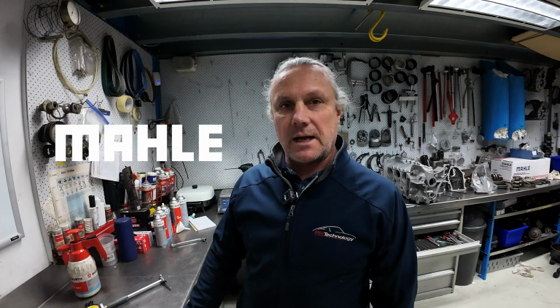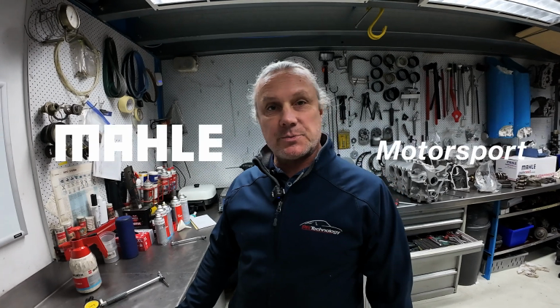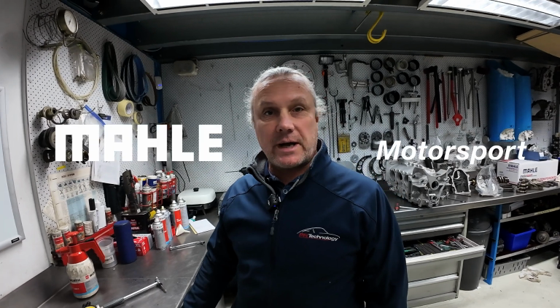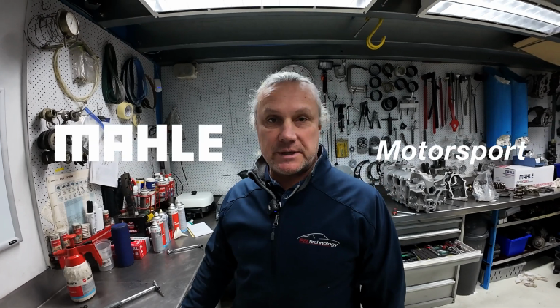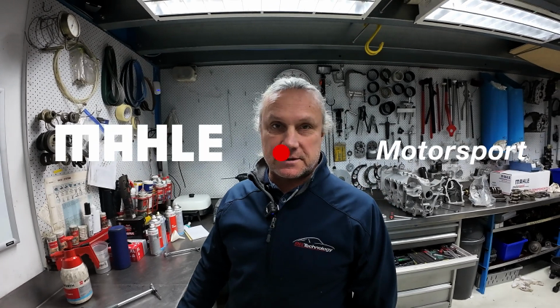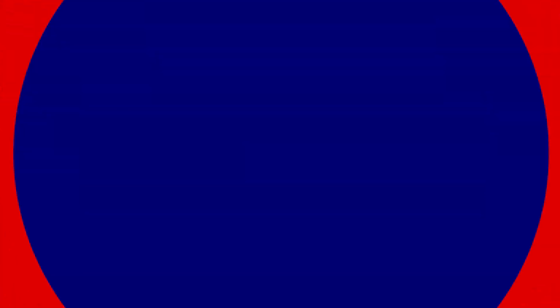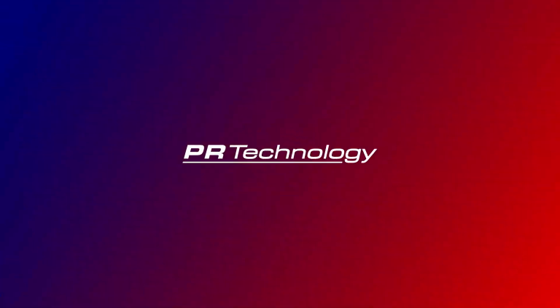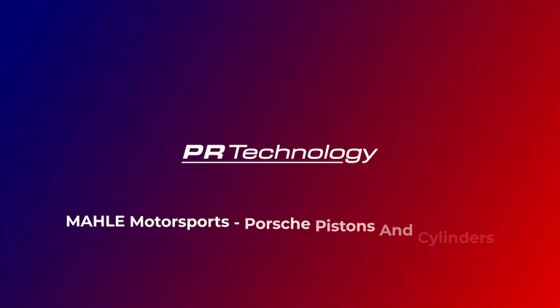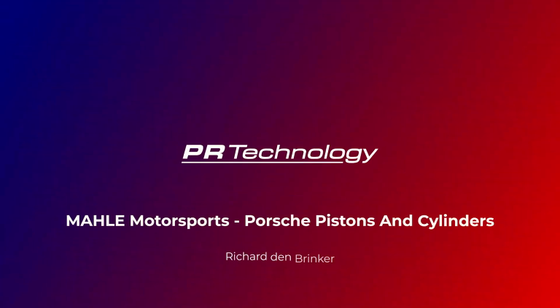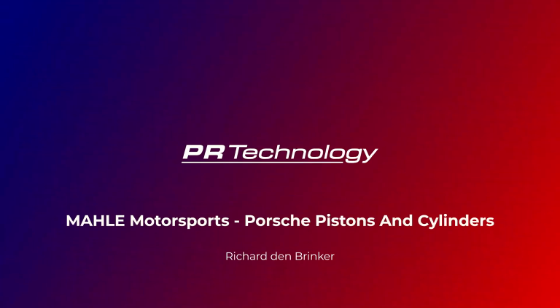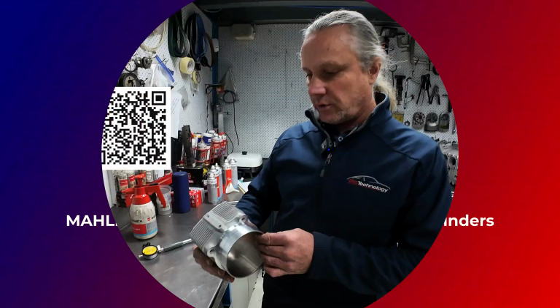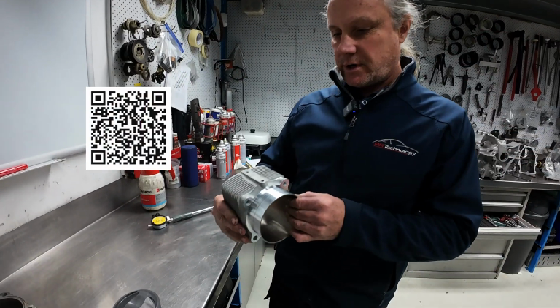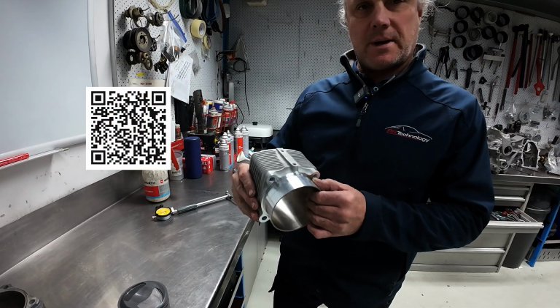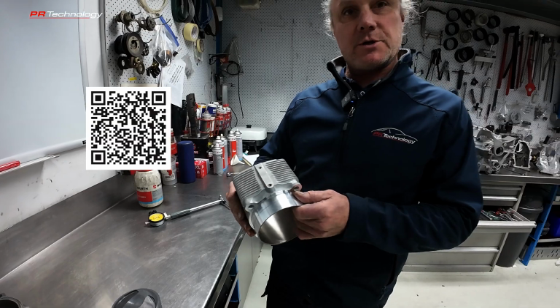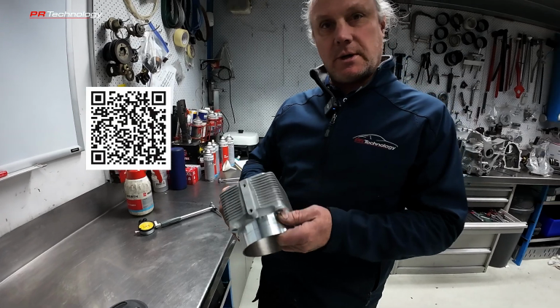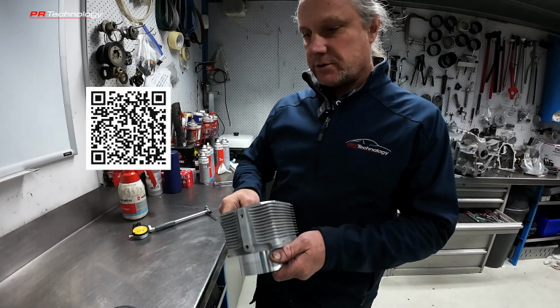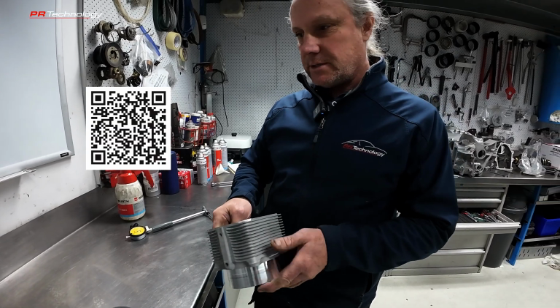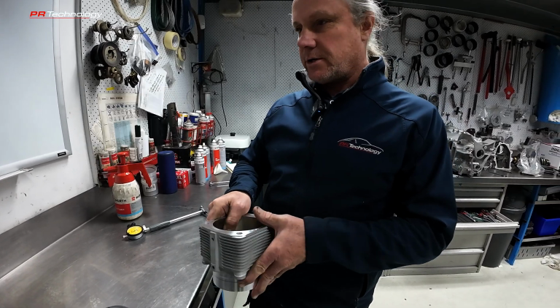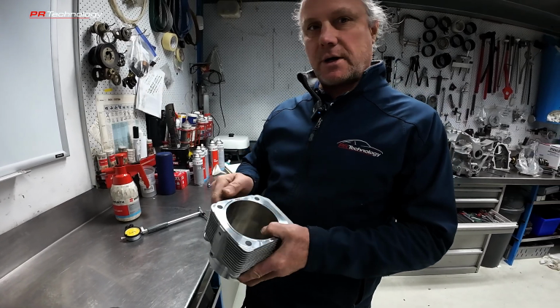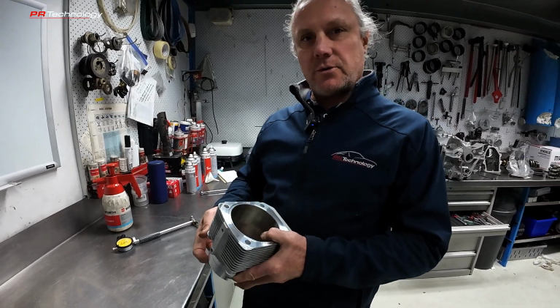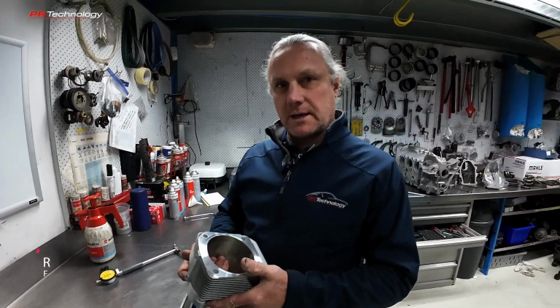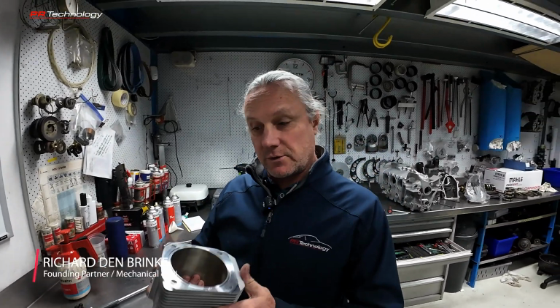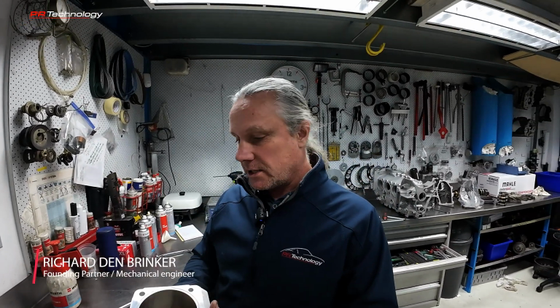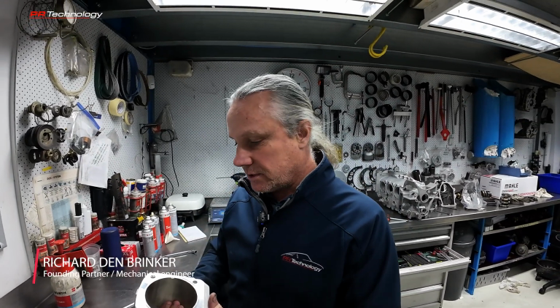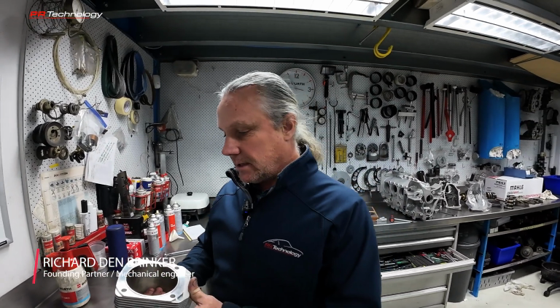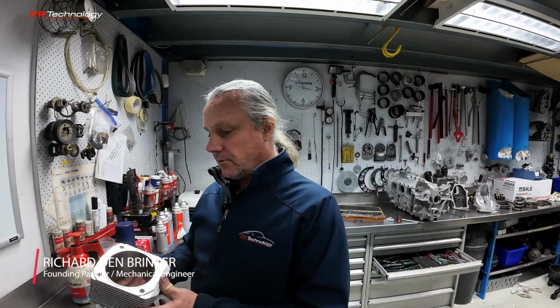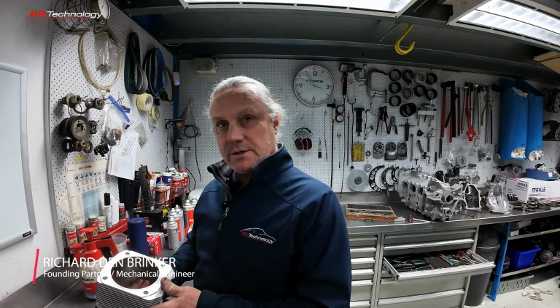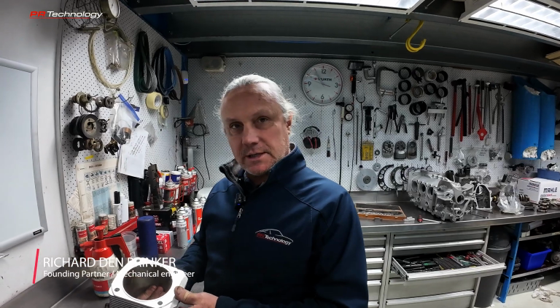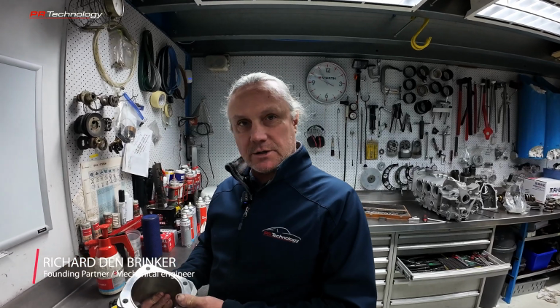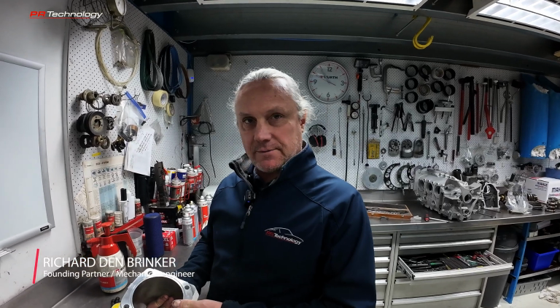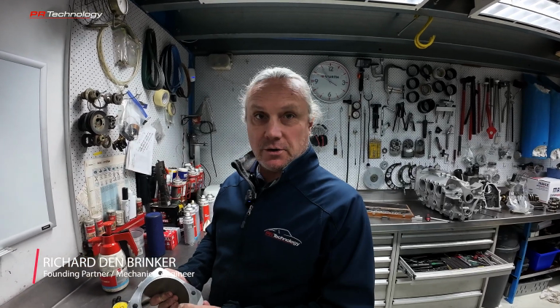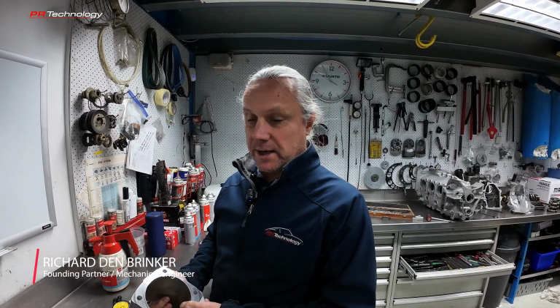Marley Motorsport barrels and pistons. PR Technology are the importers to Australia for Marley Motorsport barrels and pistons, and I just wanted to go through a couple of really nice points or features that these barrels might have that you might not know about.